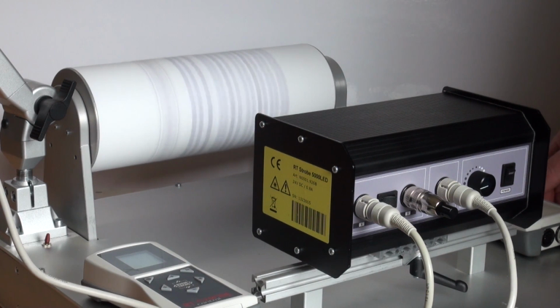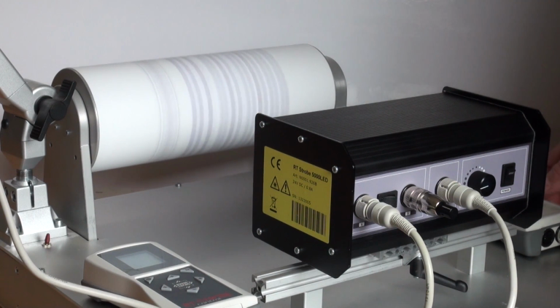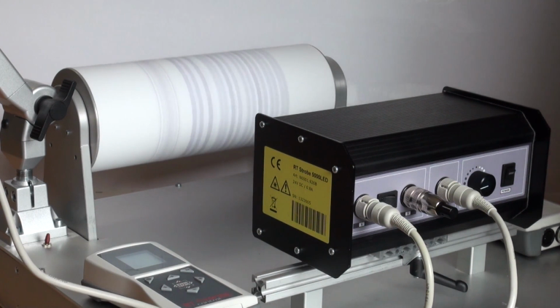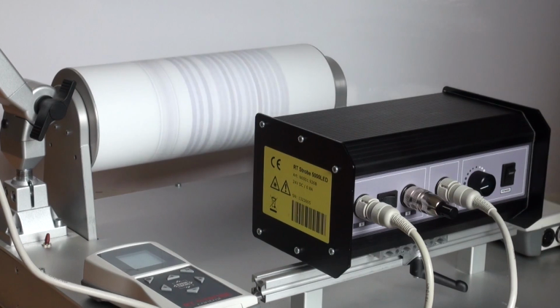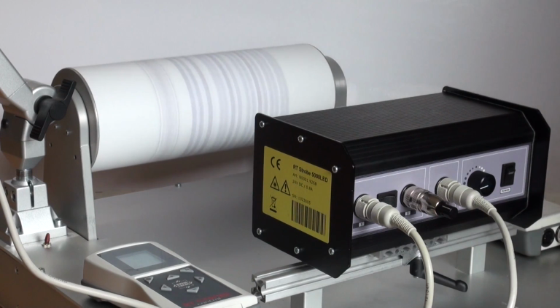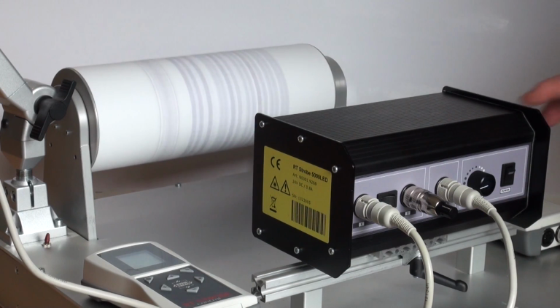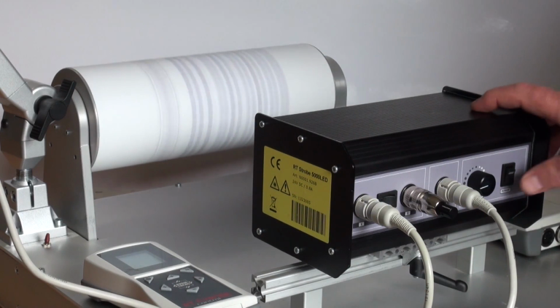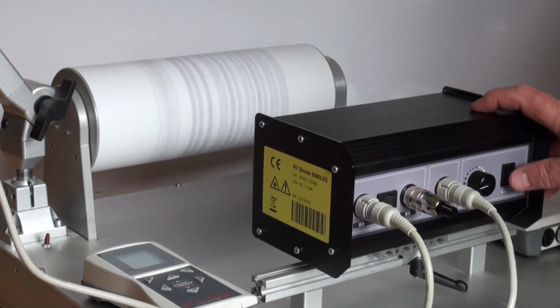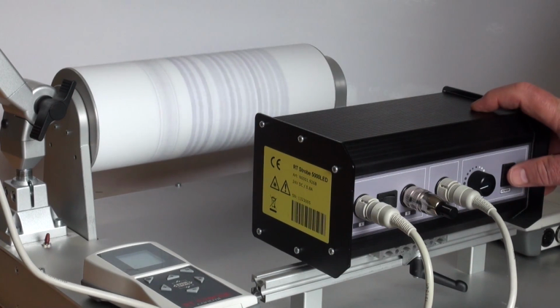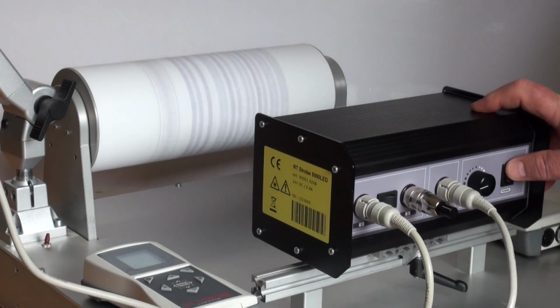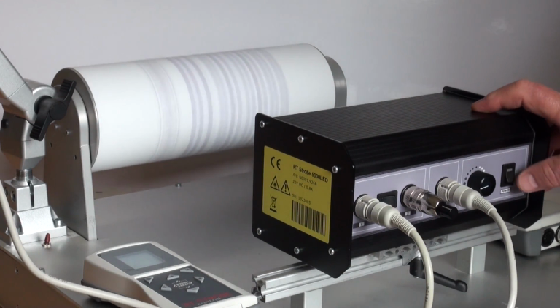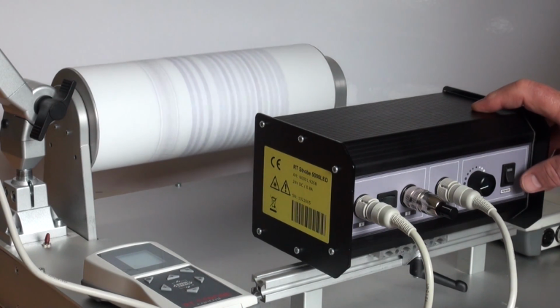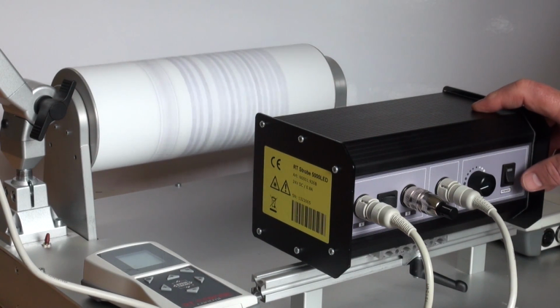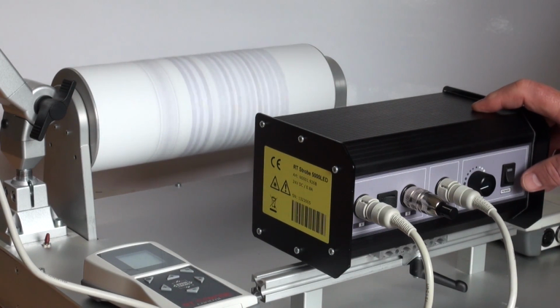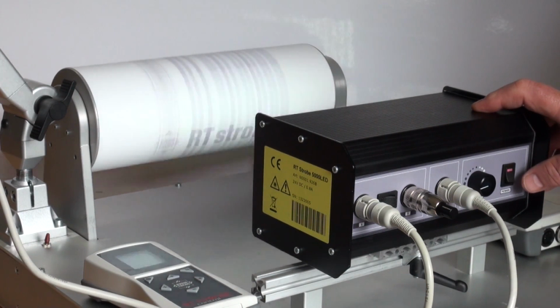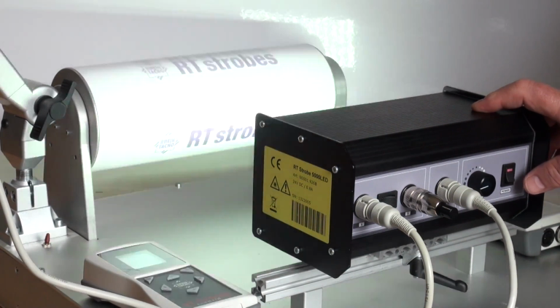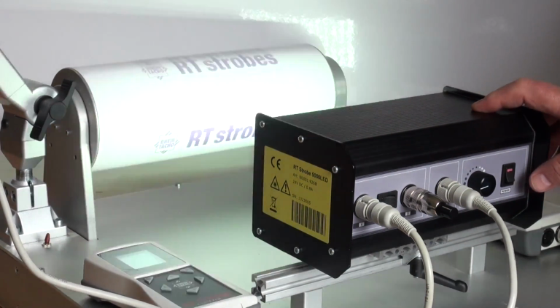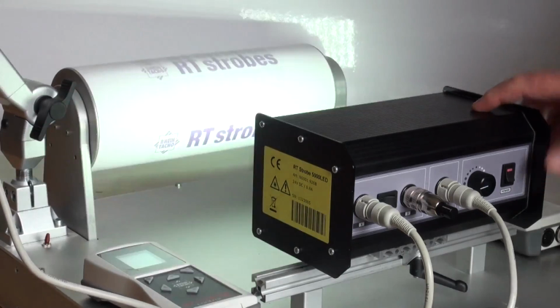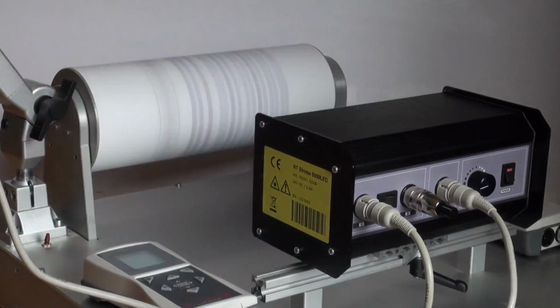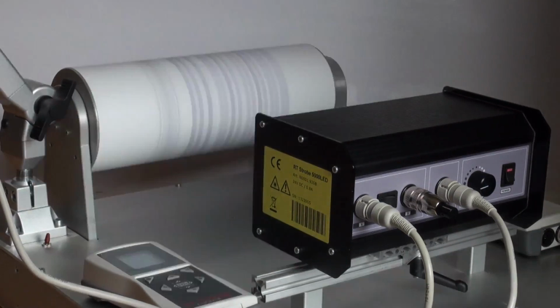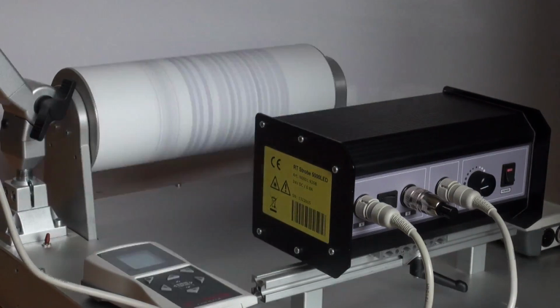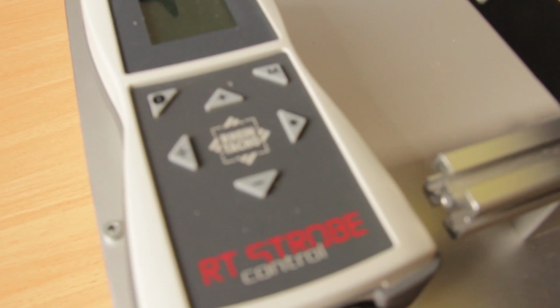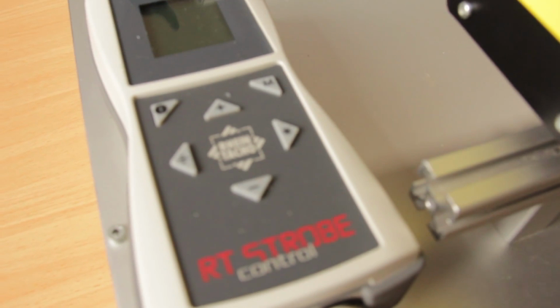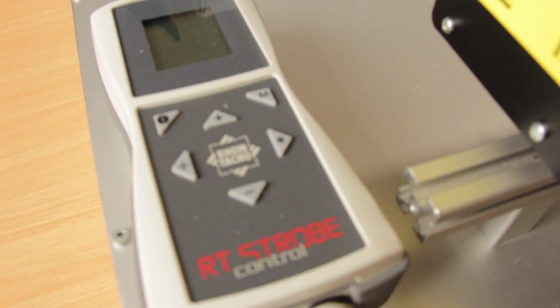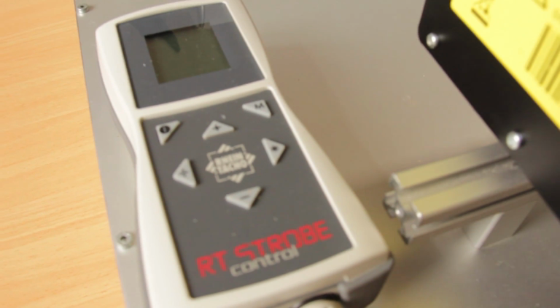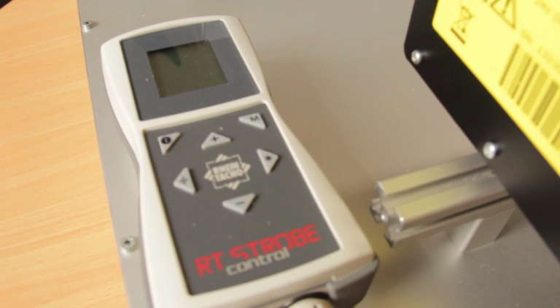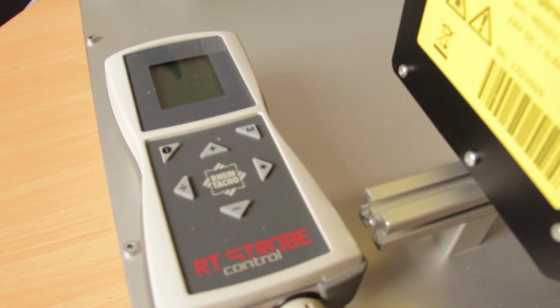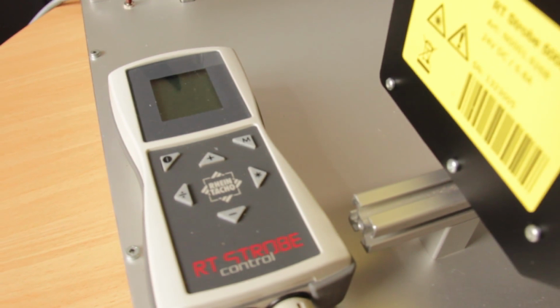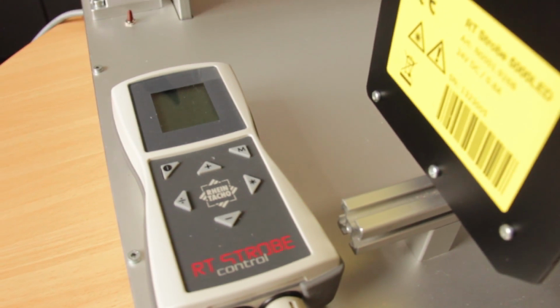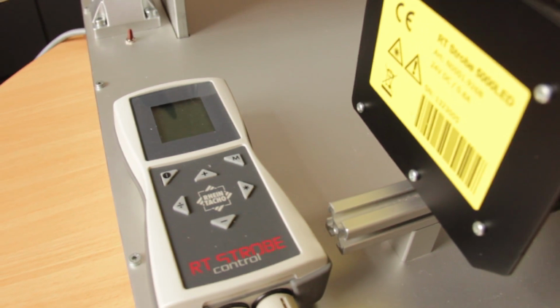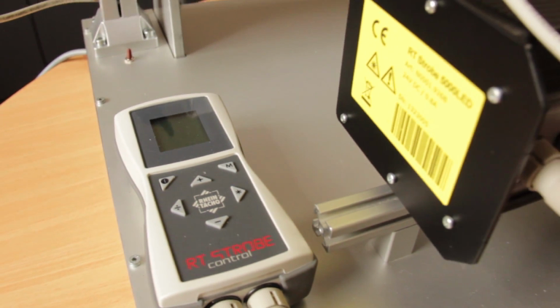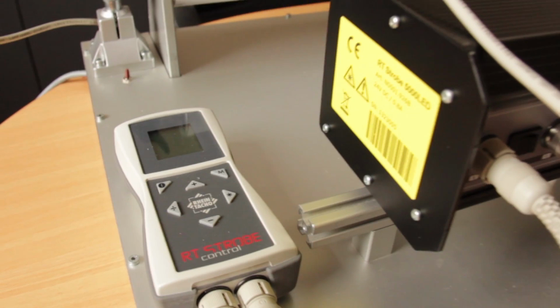In the strobe control unit it is also possible to adjust the delay time, phase shift and flash duration. The RheinTarco stroboscopes are also fitted with an output connector.